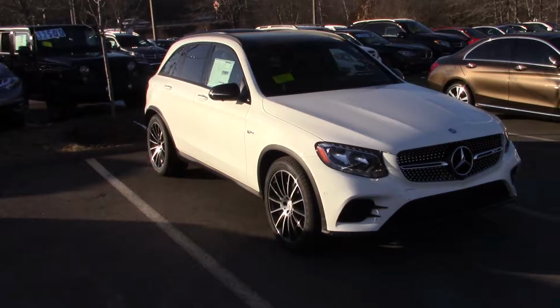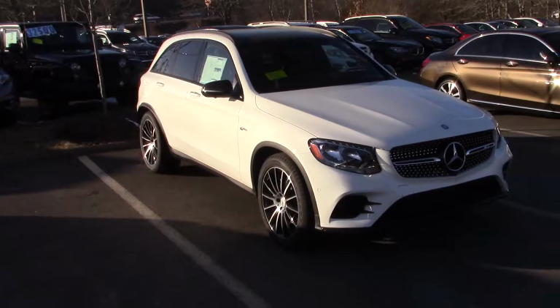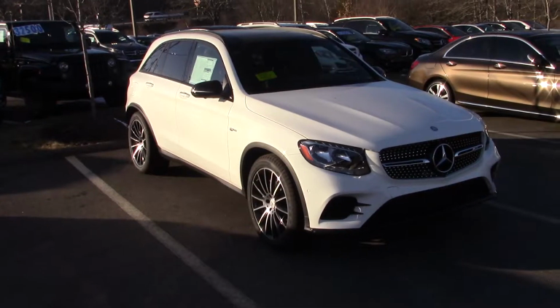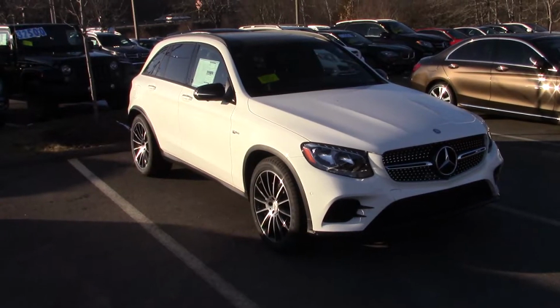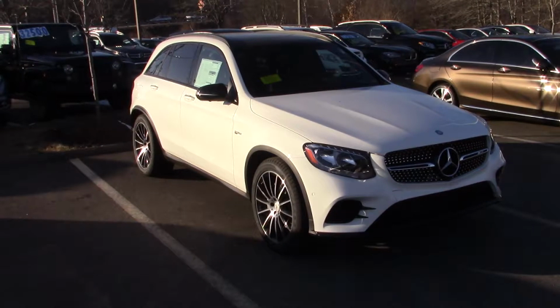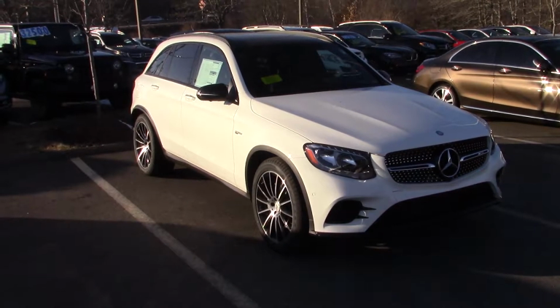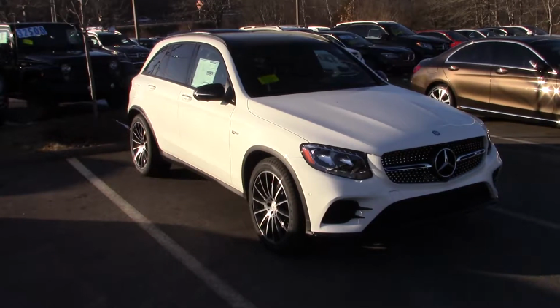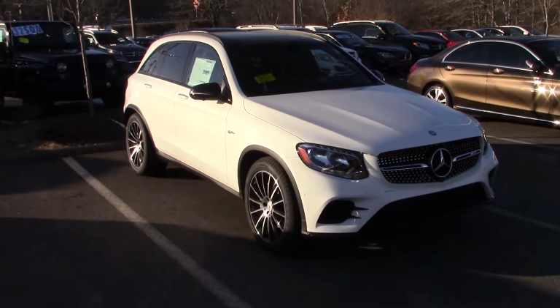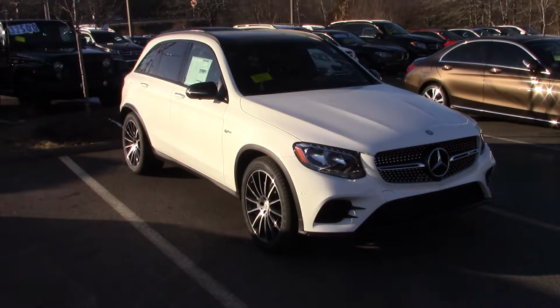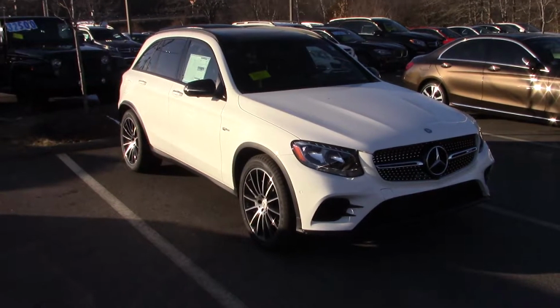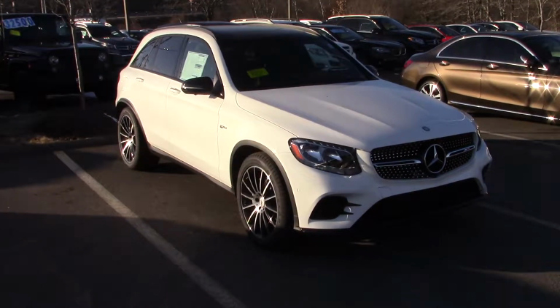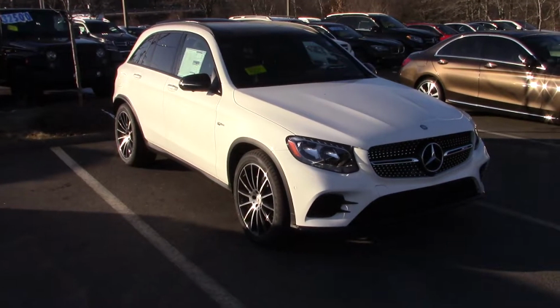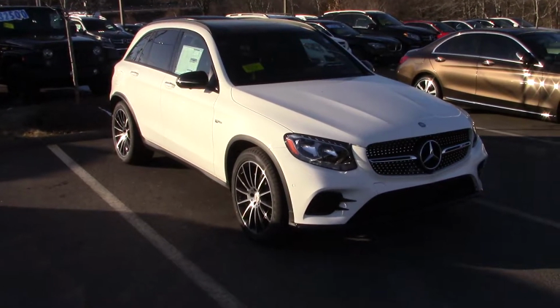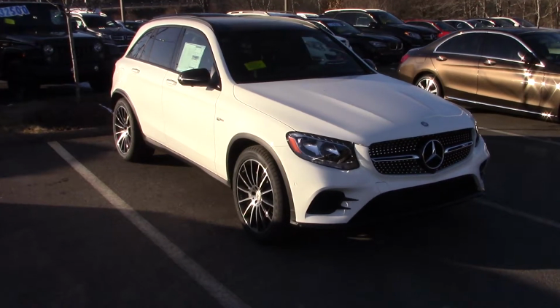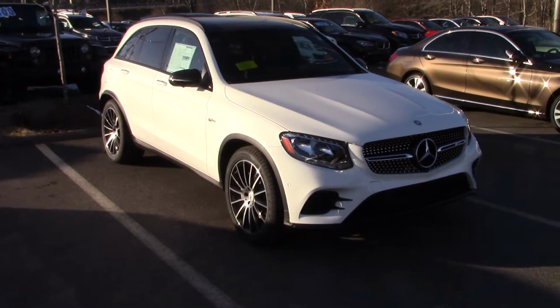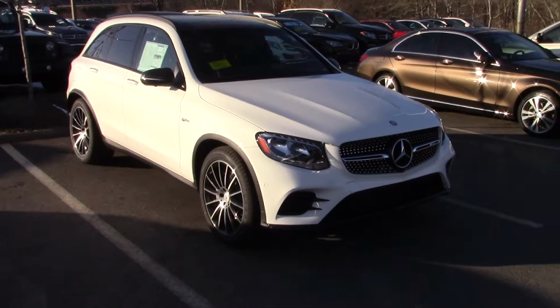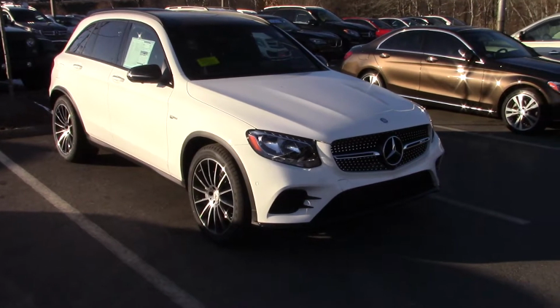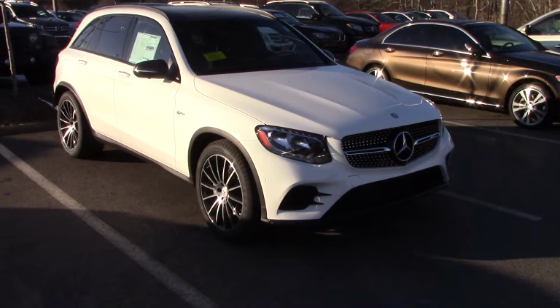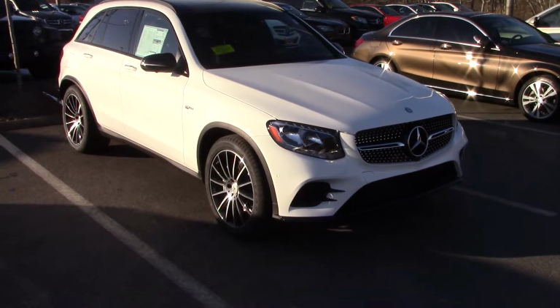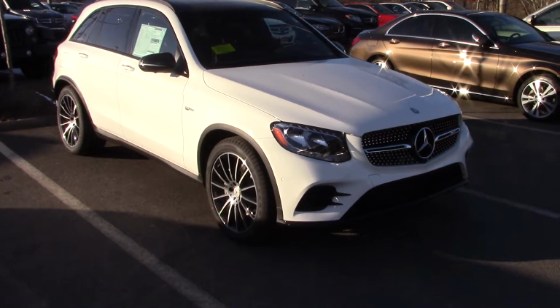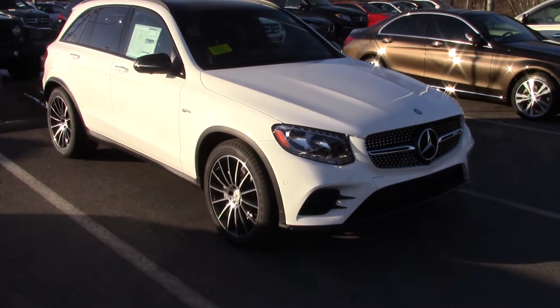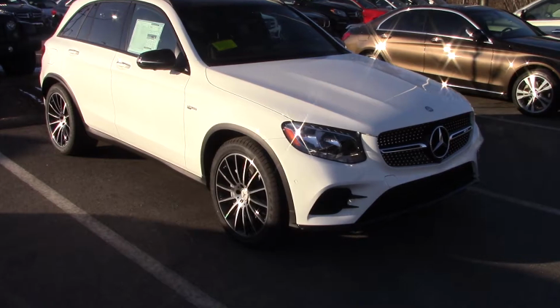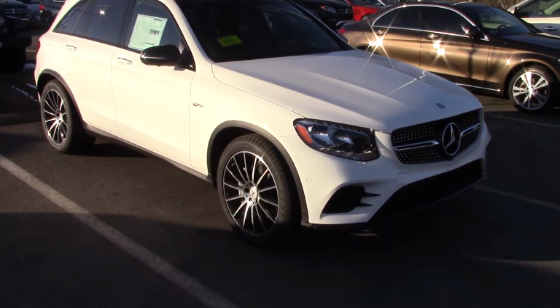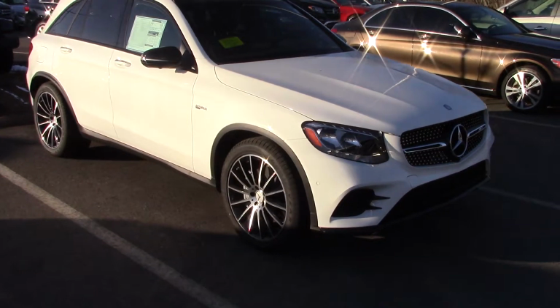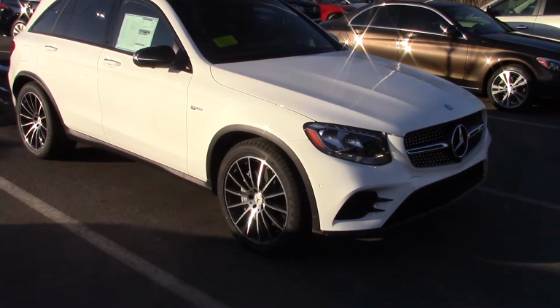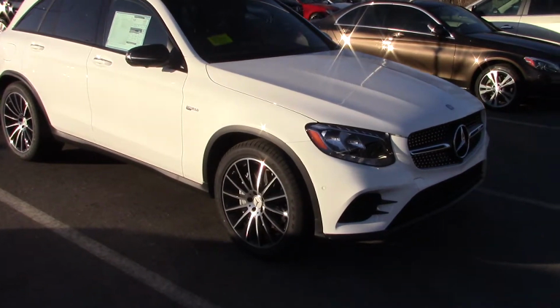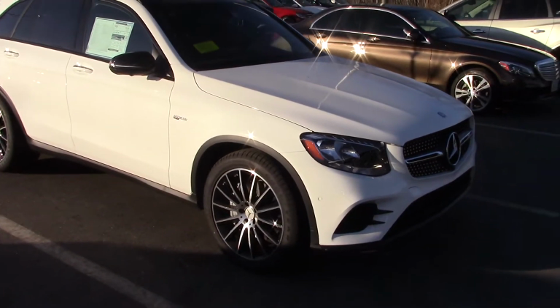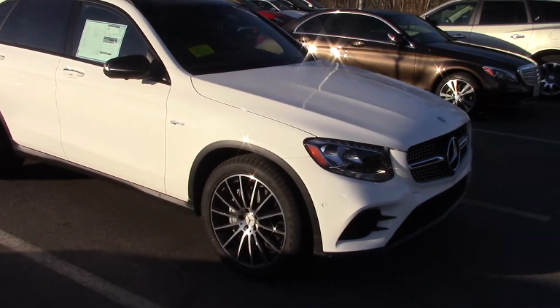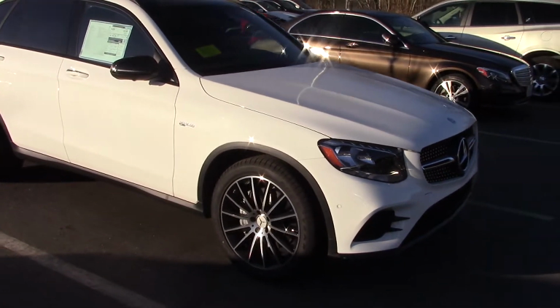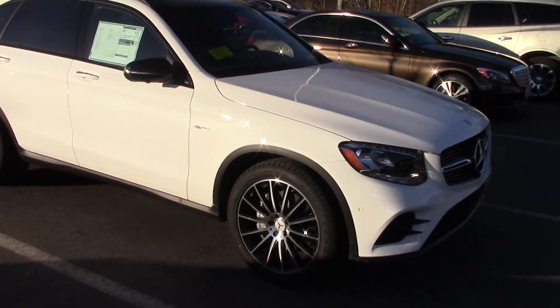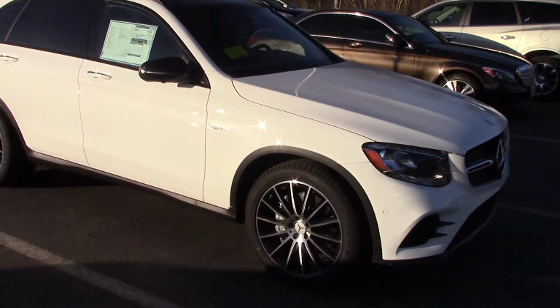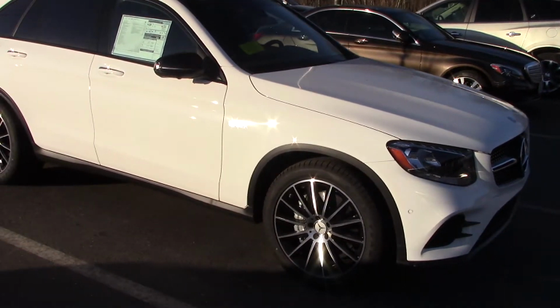Hi, Kim and Richard. This is Kirk and I just thought I'd give you another look at the GLC 43. Looks very nice here in the sun, doesn't it?